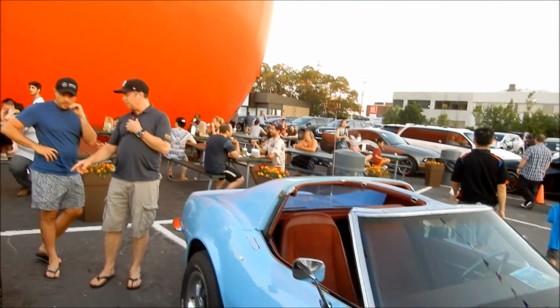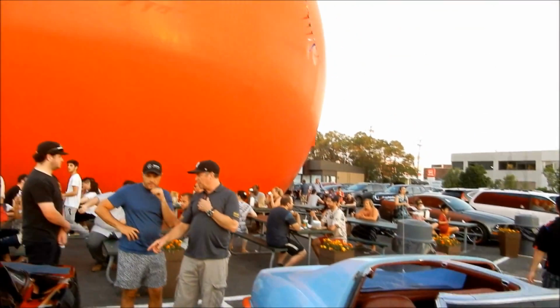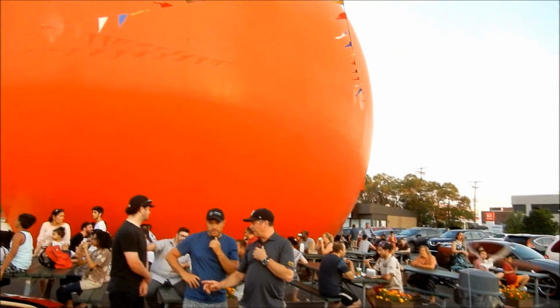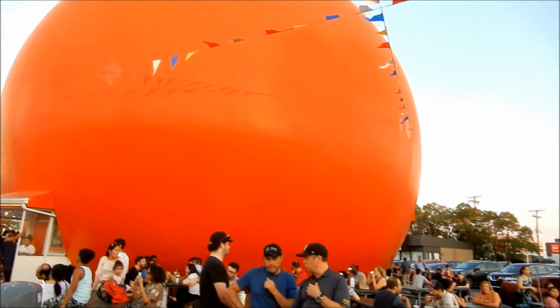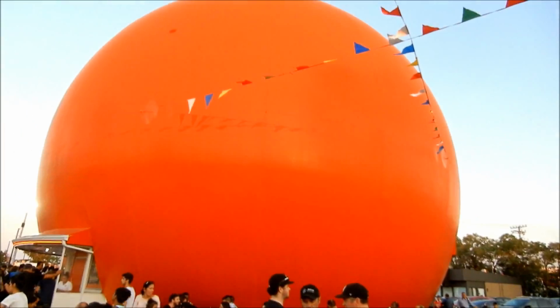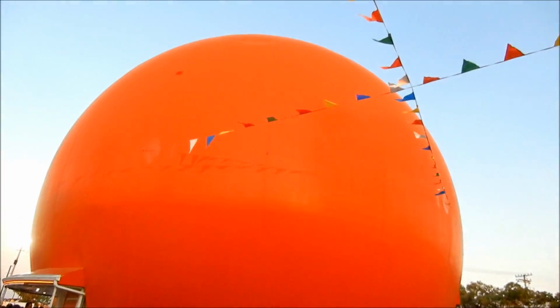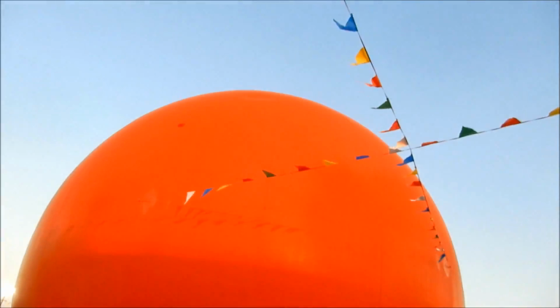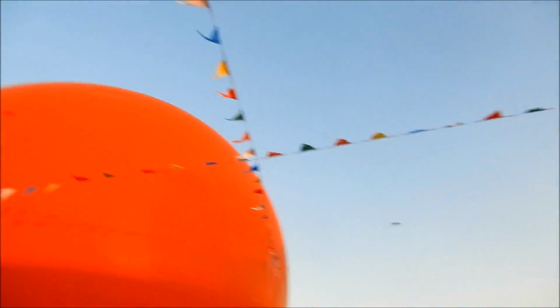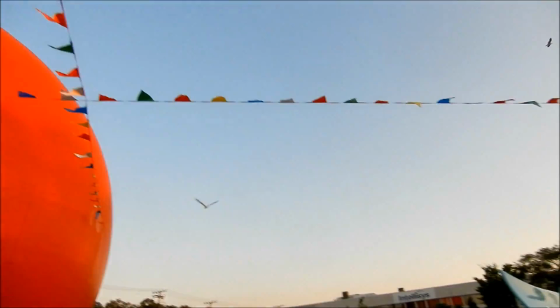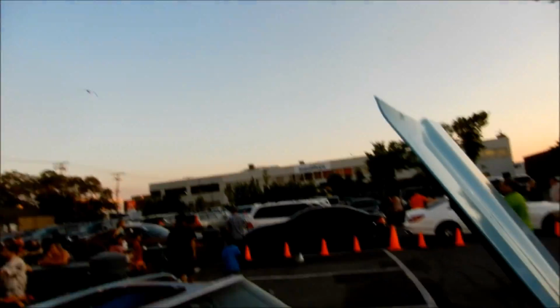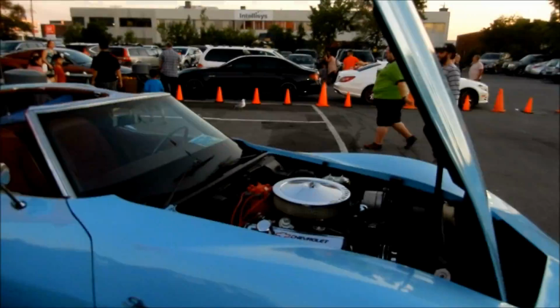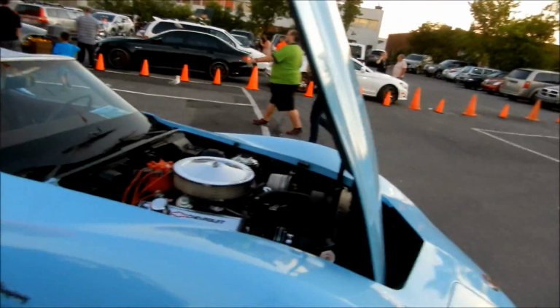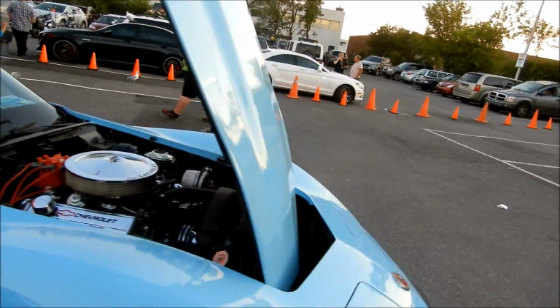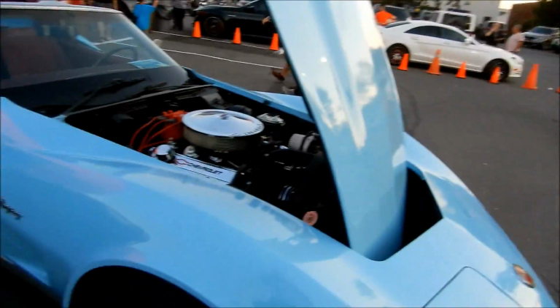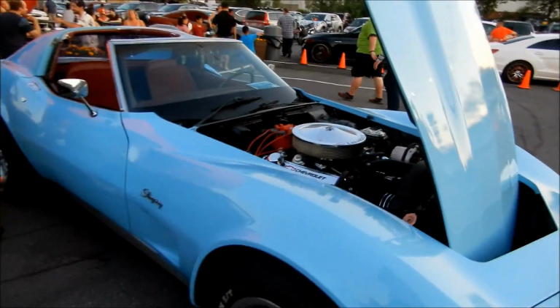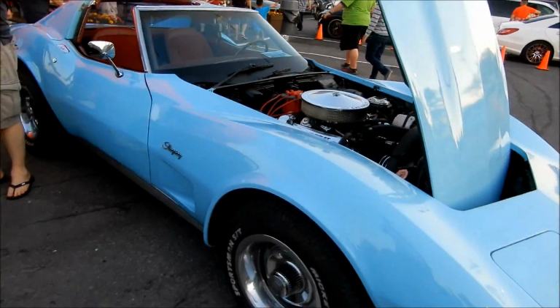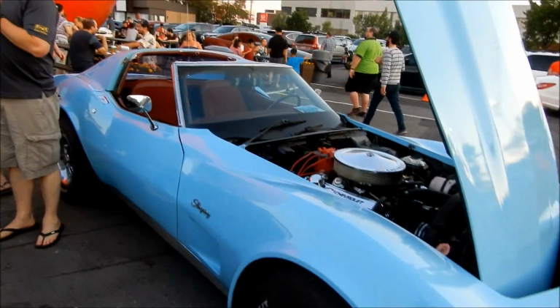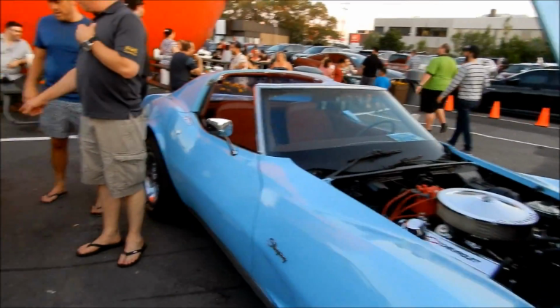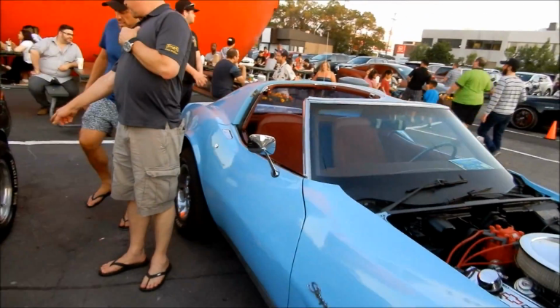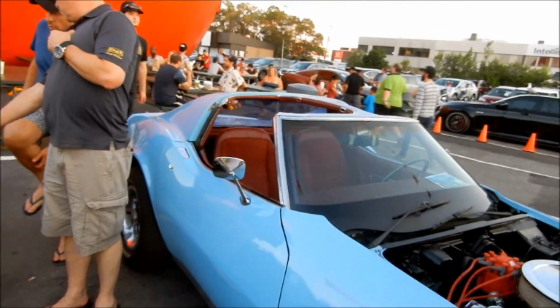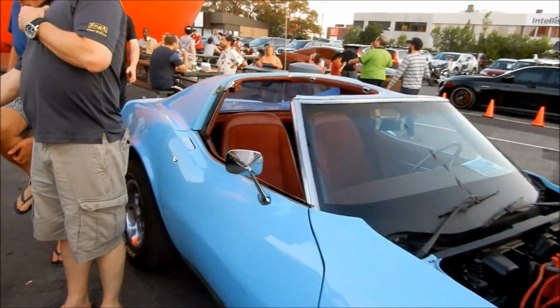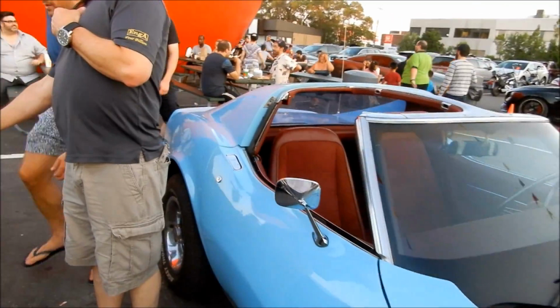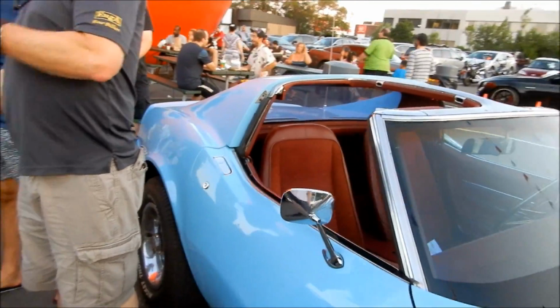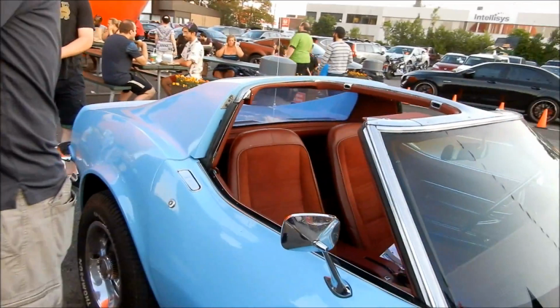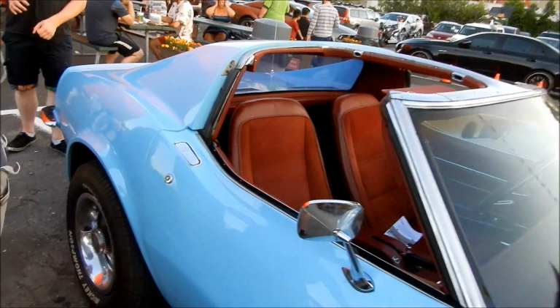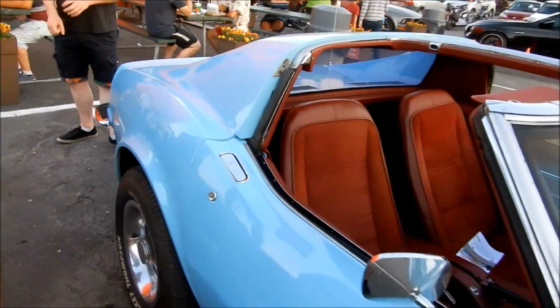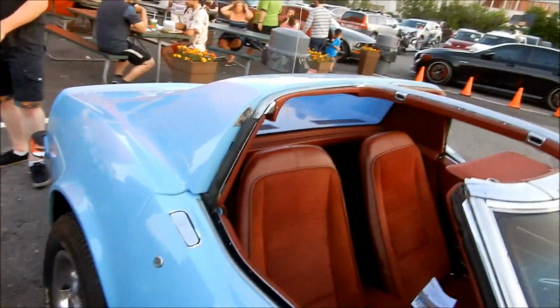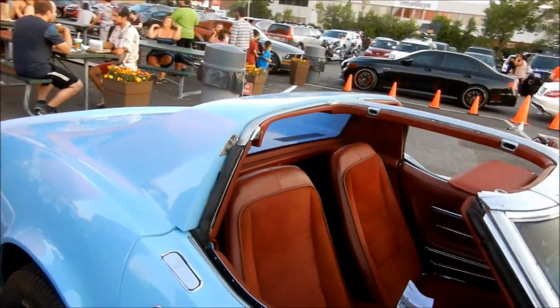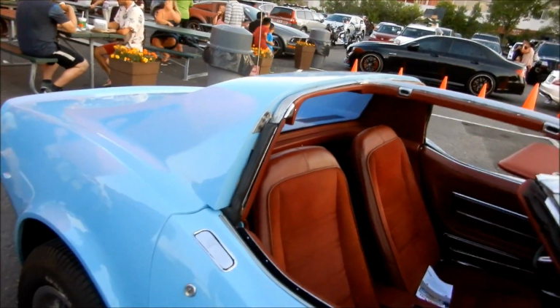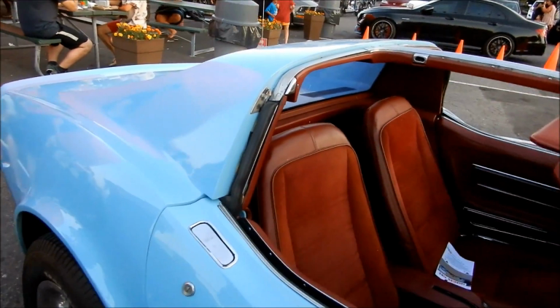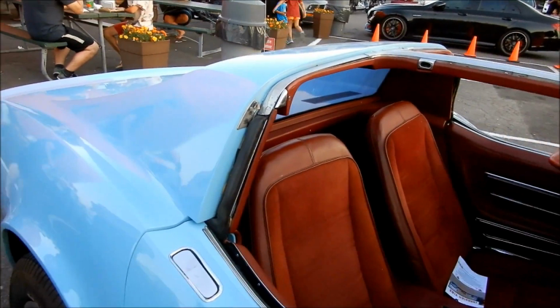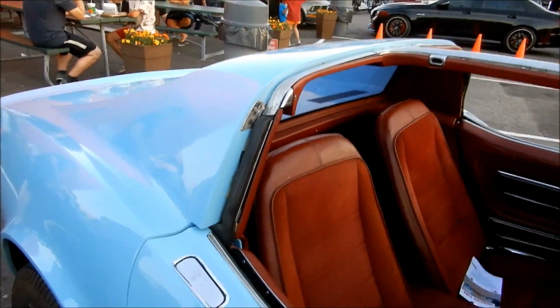We're right here at the old Orange Julep here in Montreal, lots of seagulls, and it's hot as hell — probably still 31, 30 degrees Celsius. I wish the owner was here; I'd like to ask him about that color.